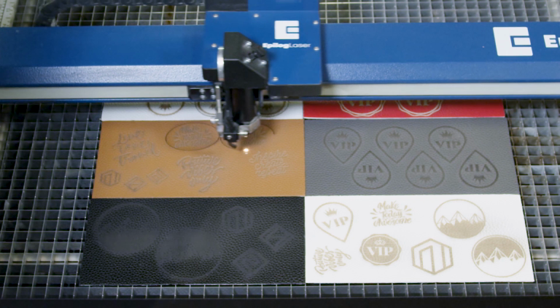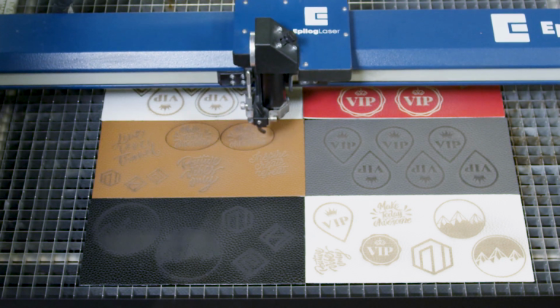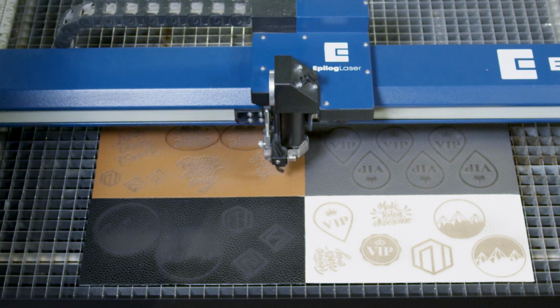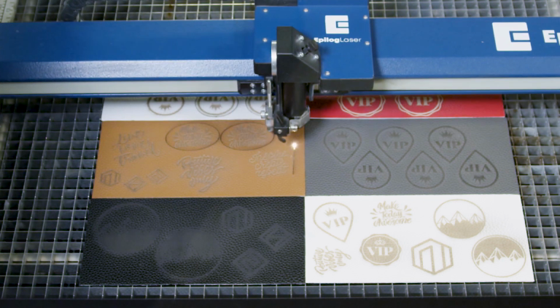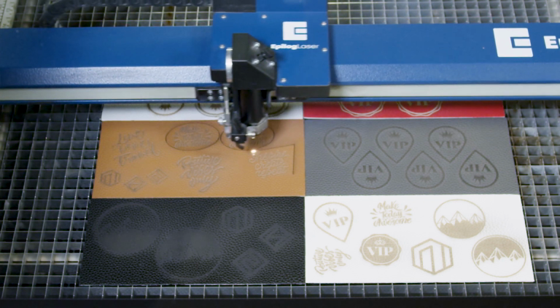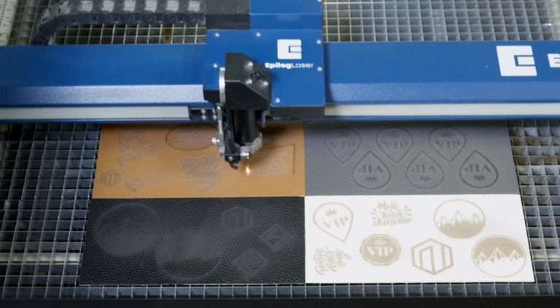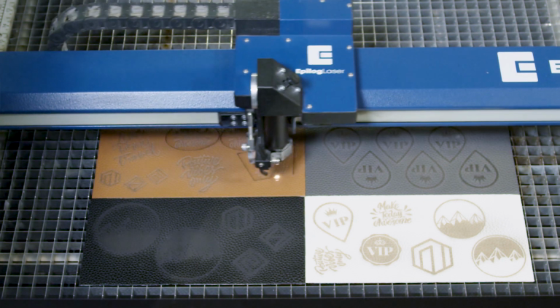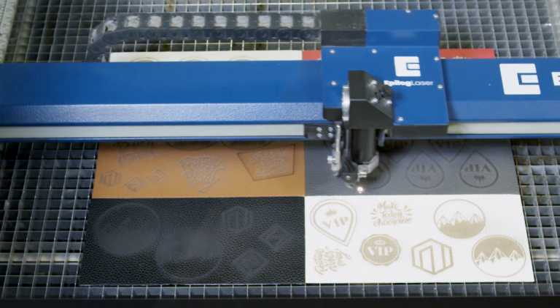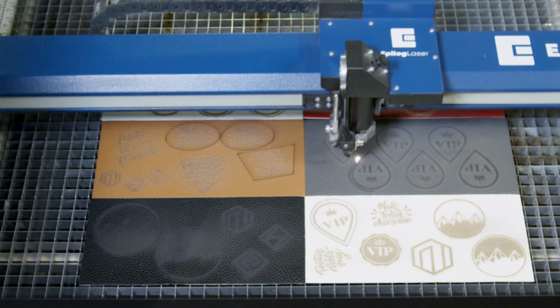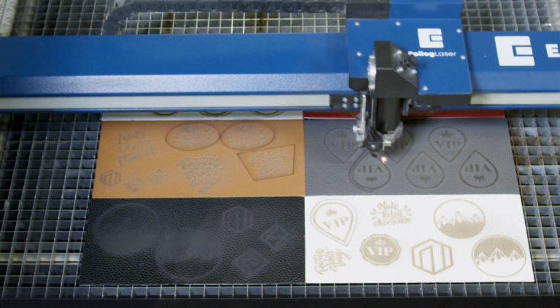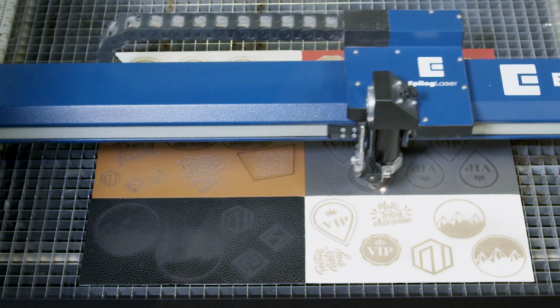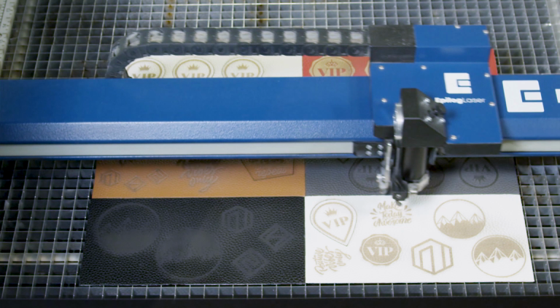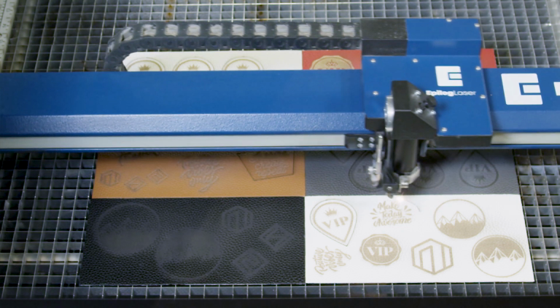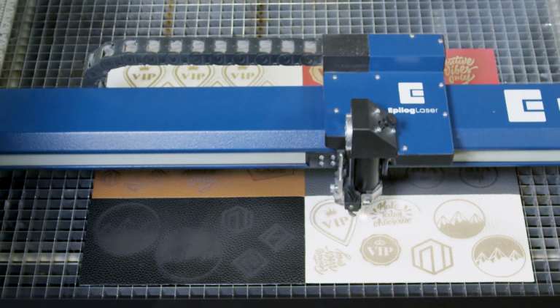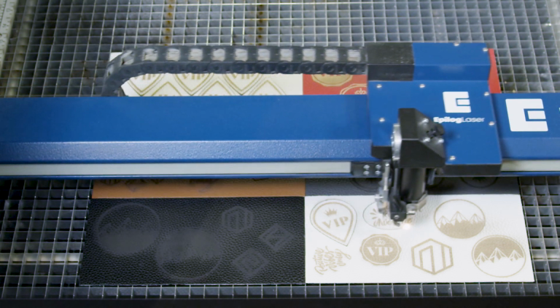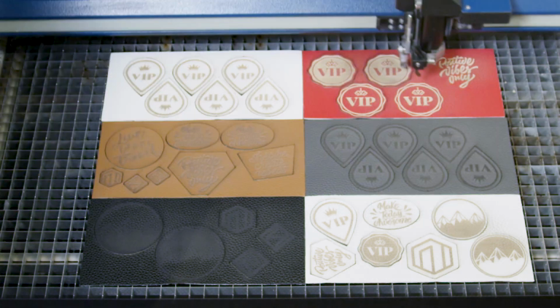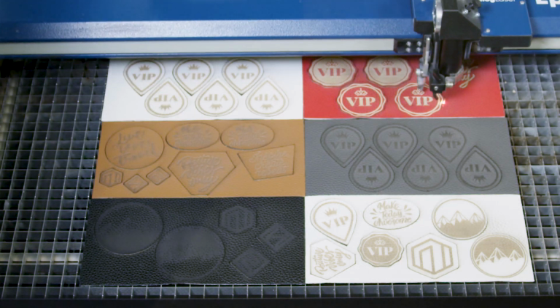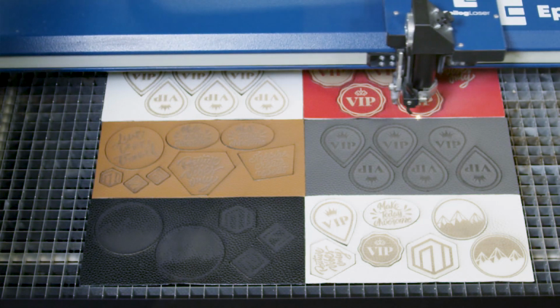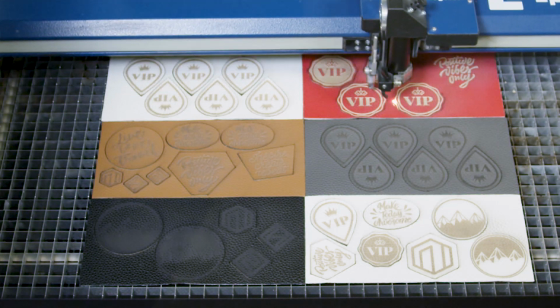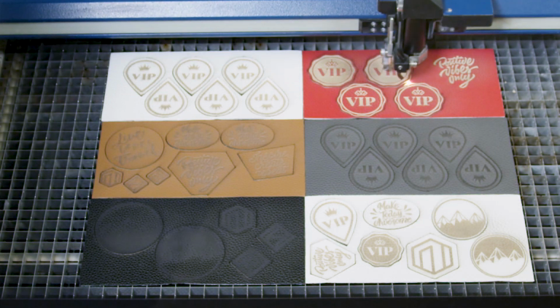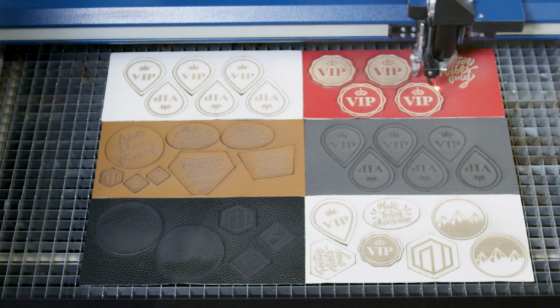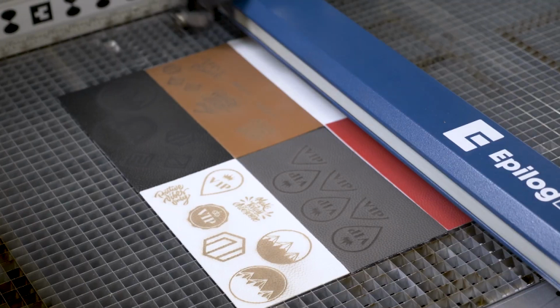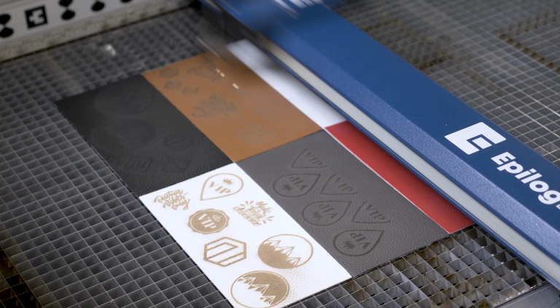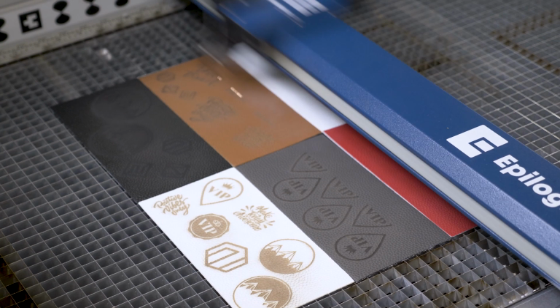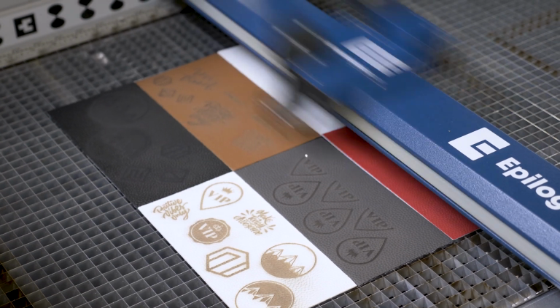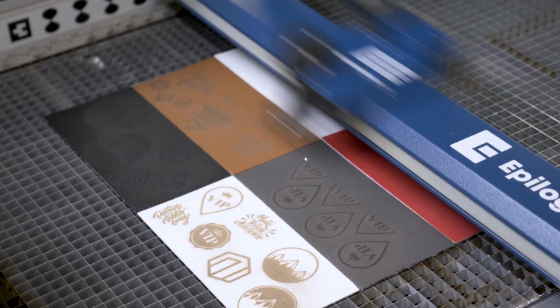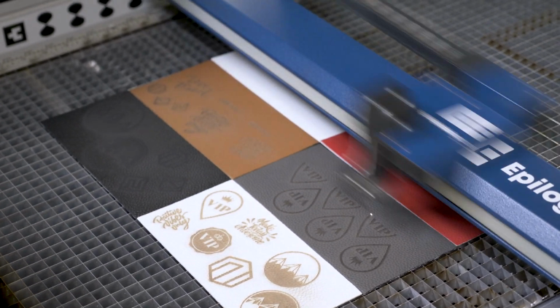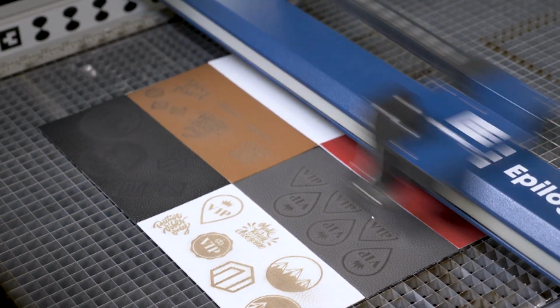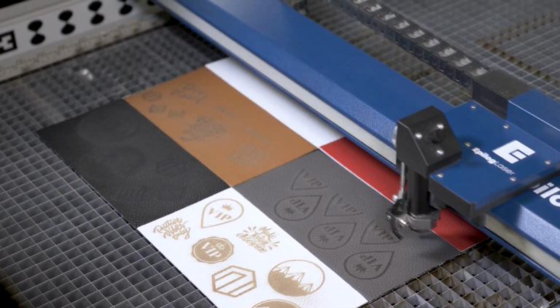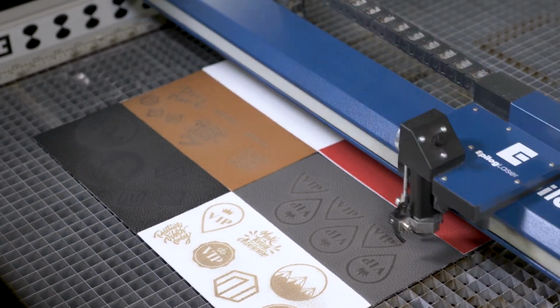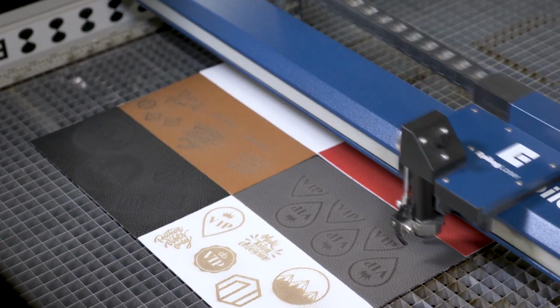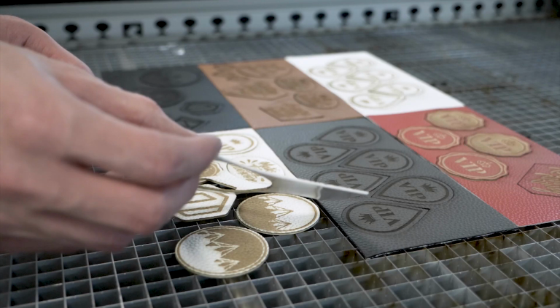An Epilog laser is also a fast, precise alternative to hand cutting leather, providing sealed cuts and limiting wear and tear from handling and clamping. Simply place your leather into the machine's work area and let the laser handle the rest.